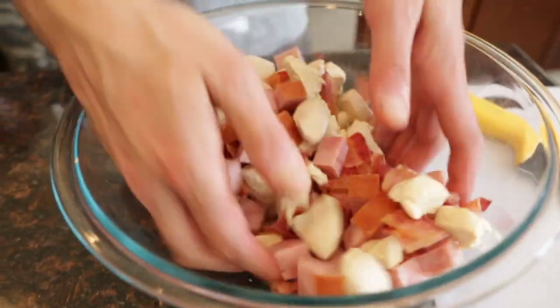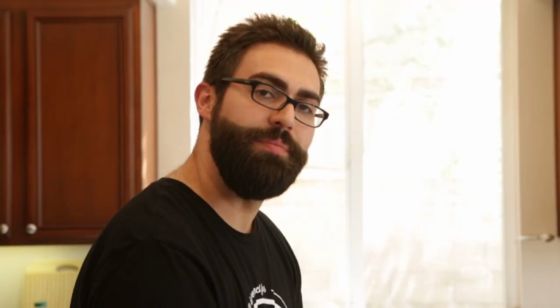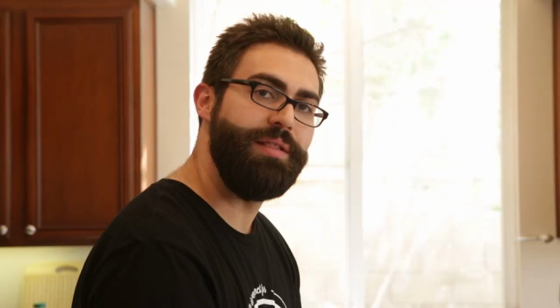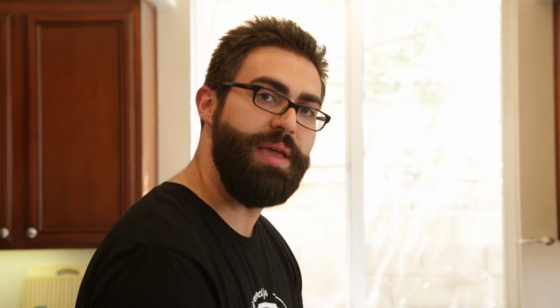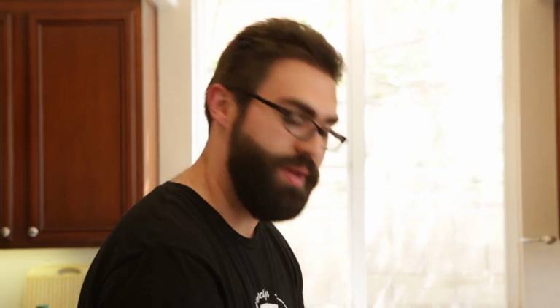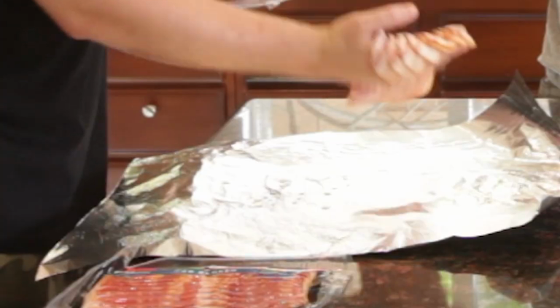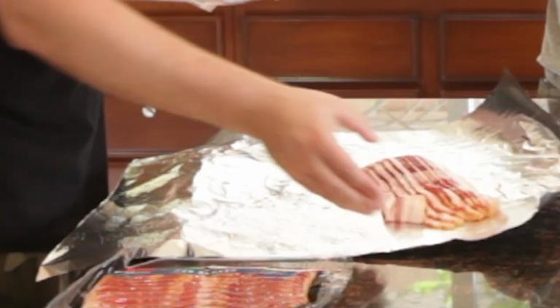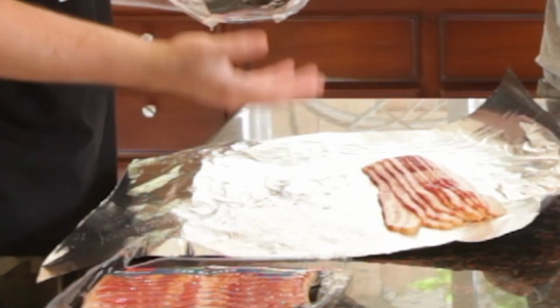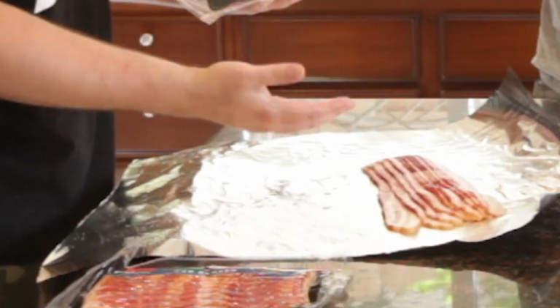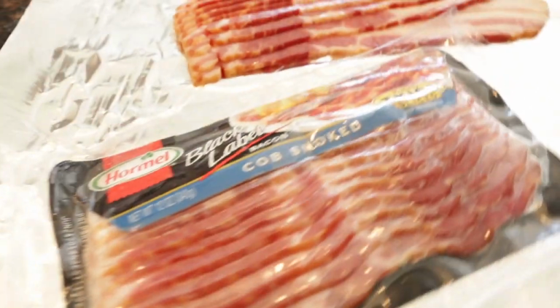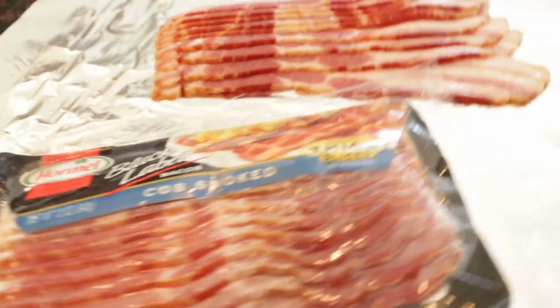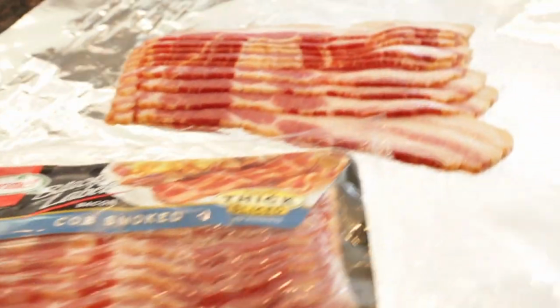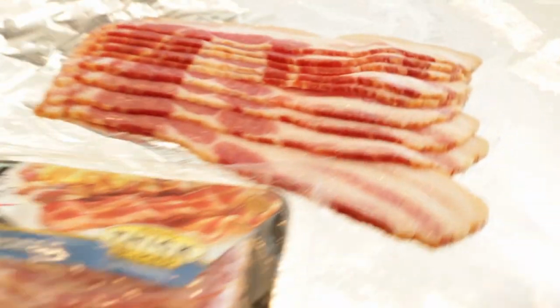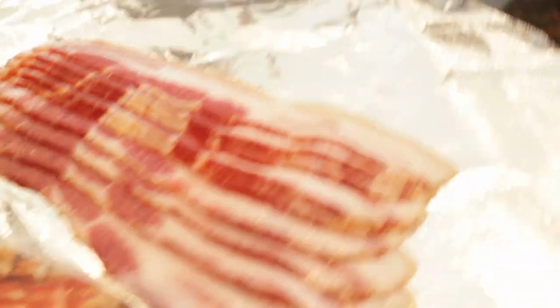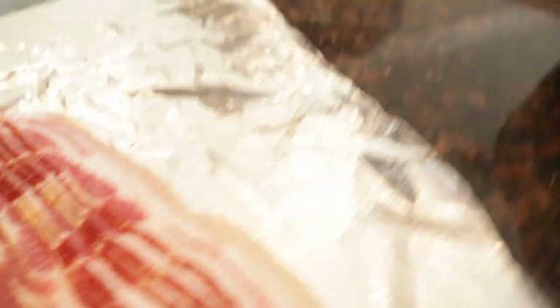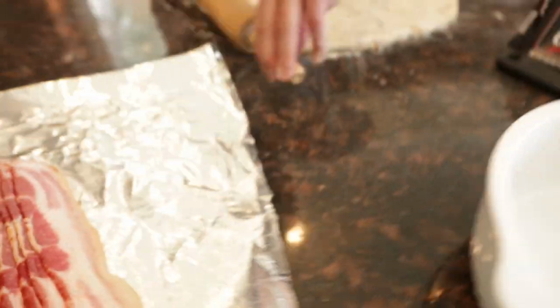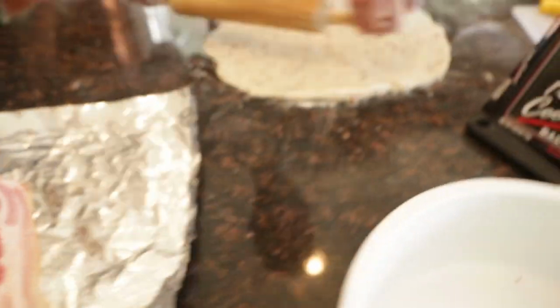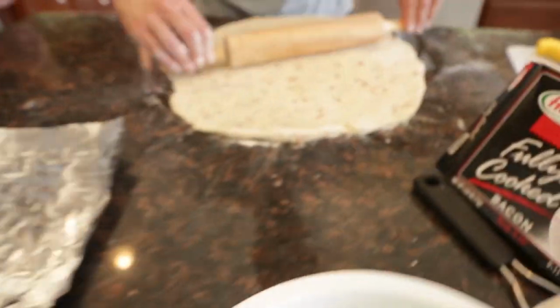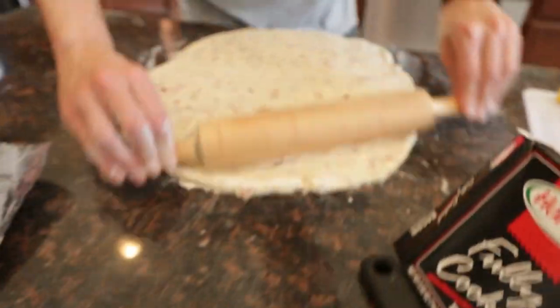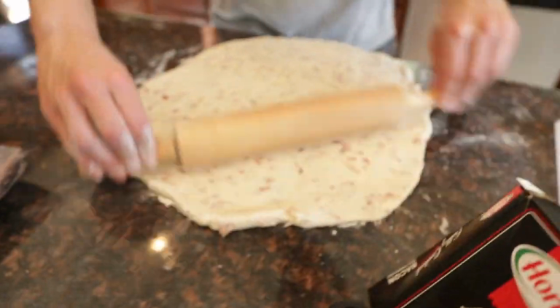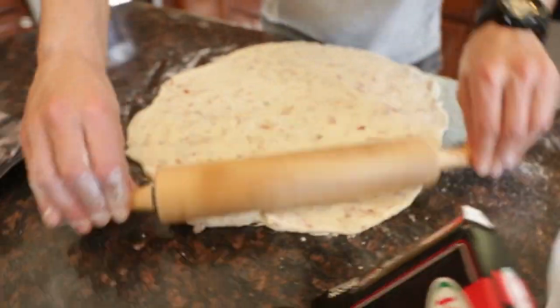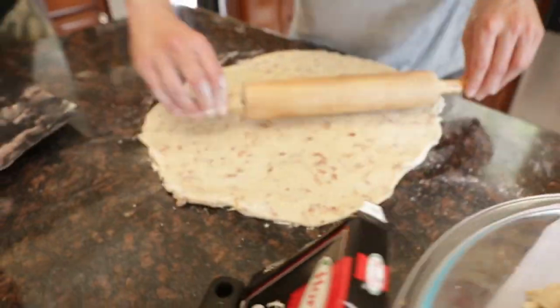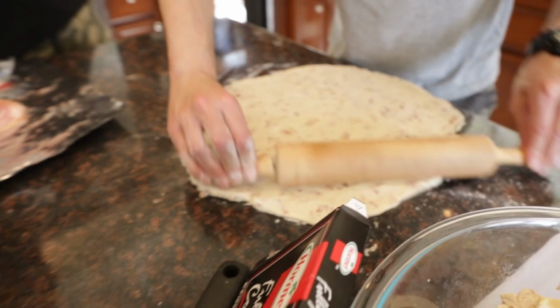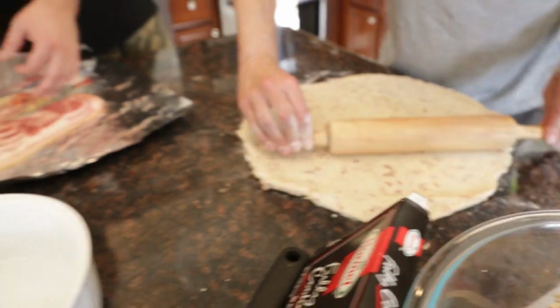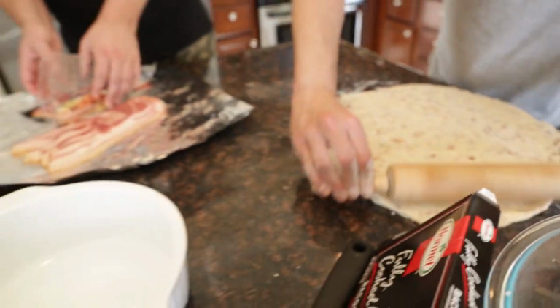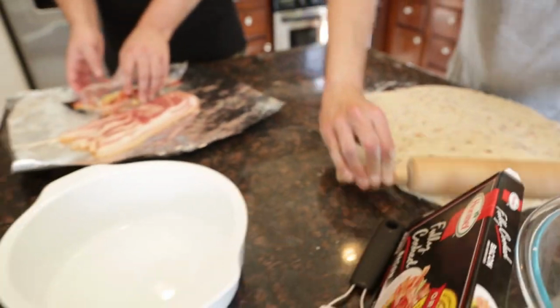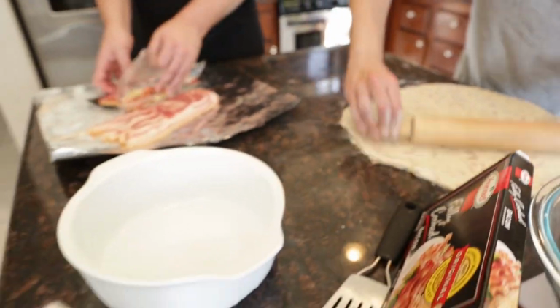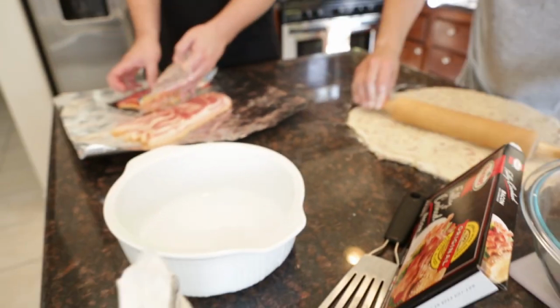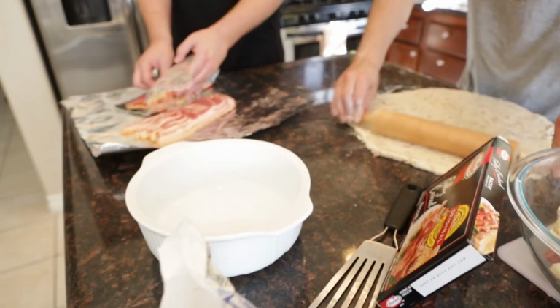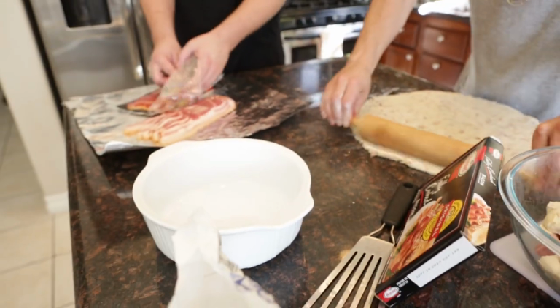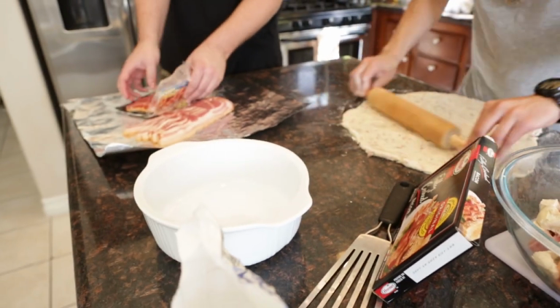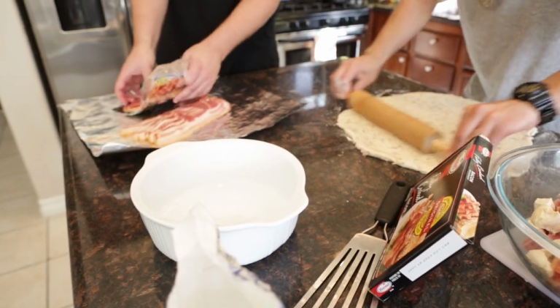I'm going to start making this bacon weave. Mira's working on that bacon weave and I'm rolling out our pie crust. You want it about an eighth of an inch thick.